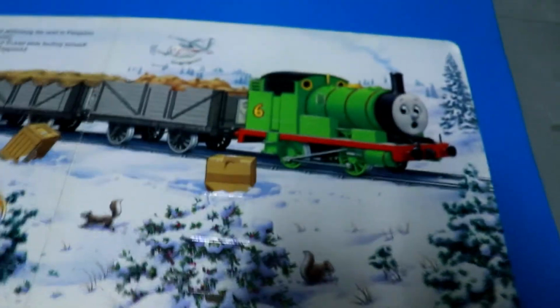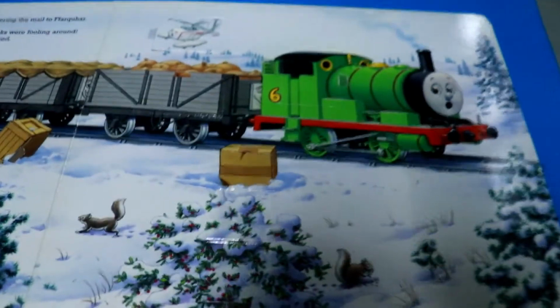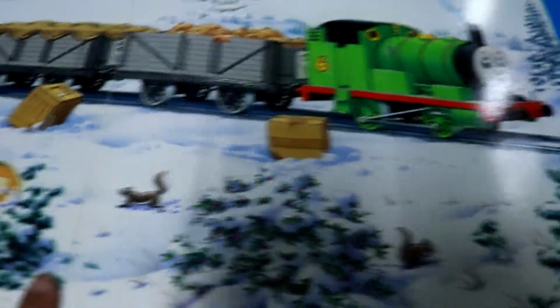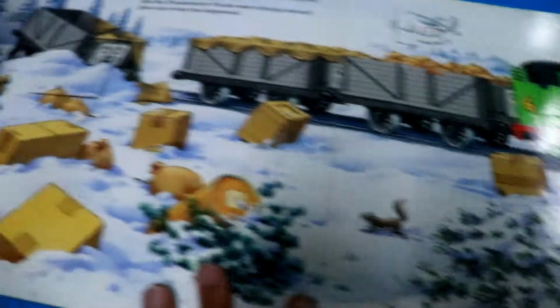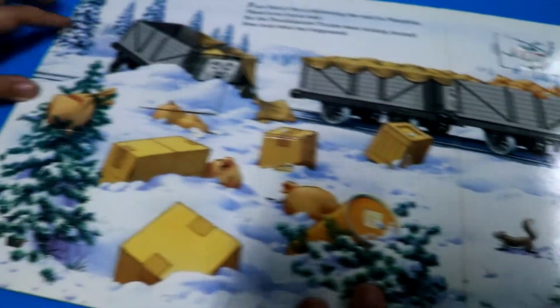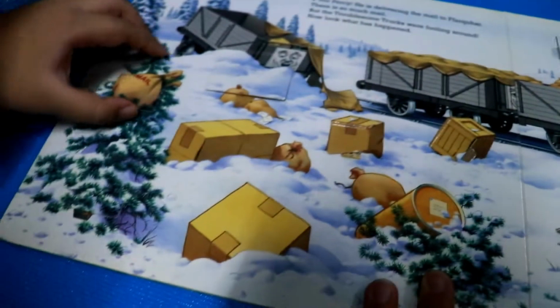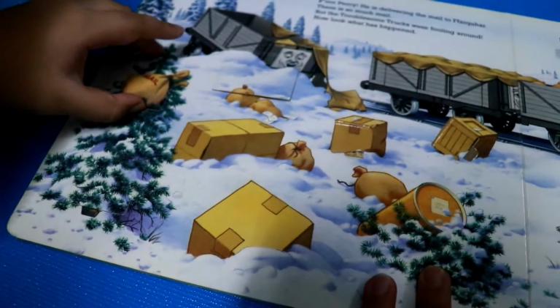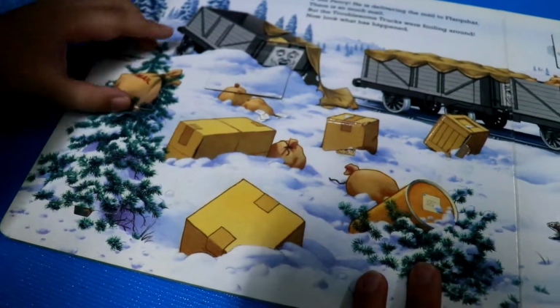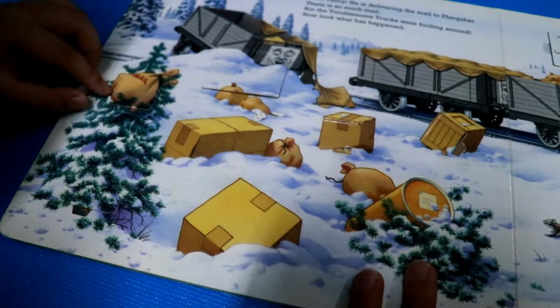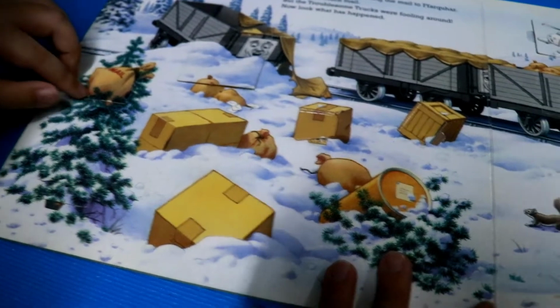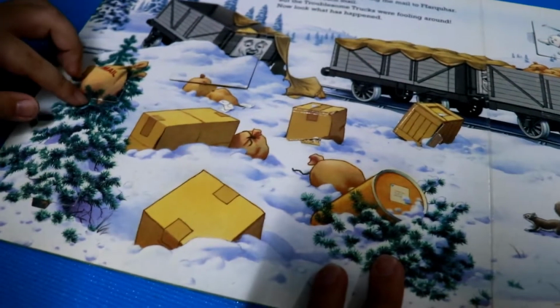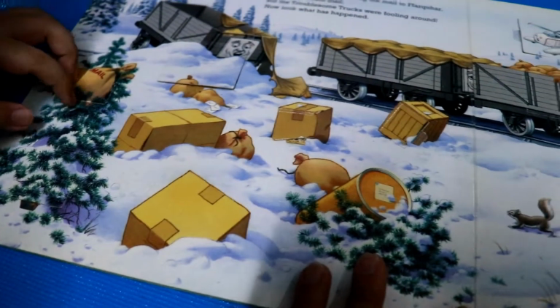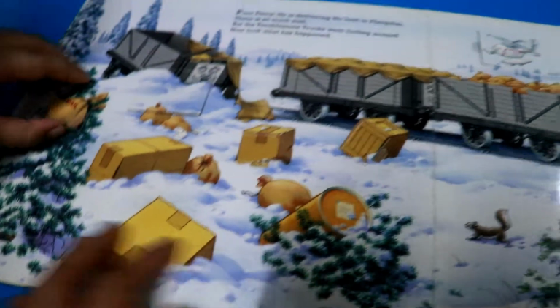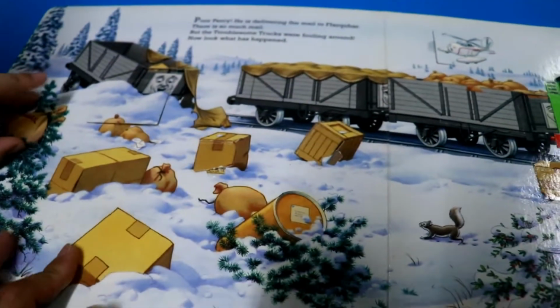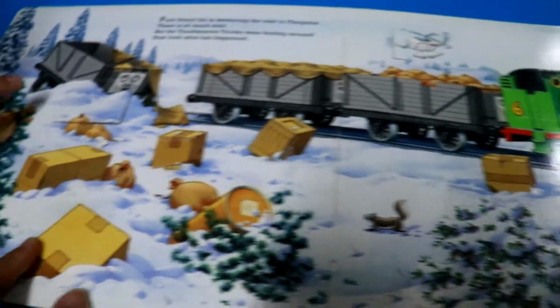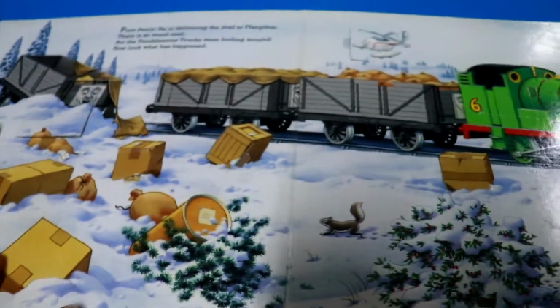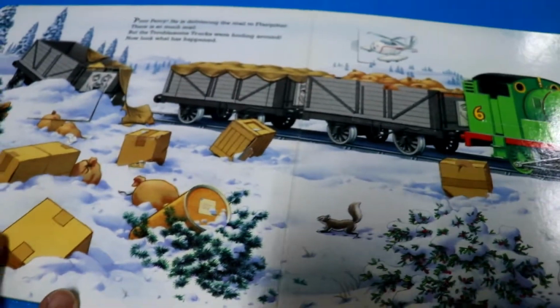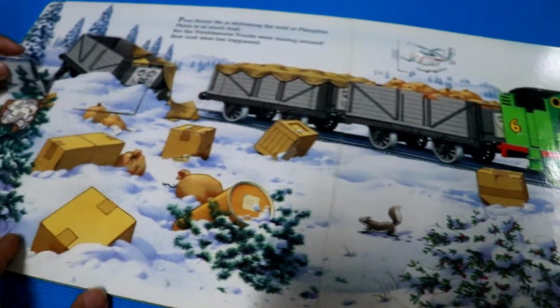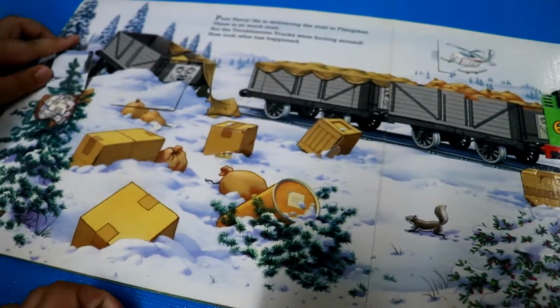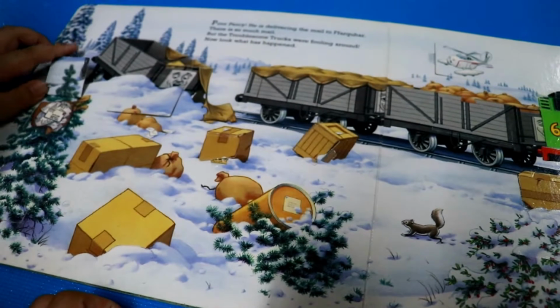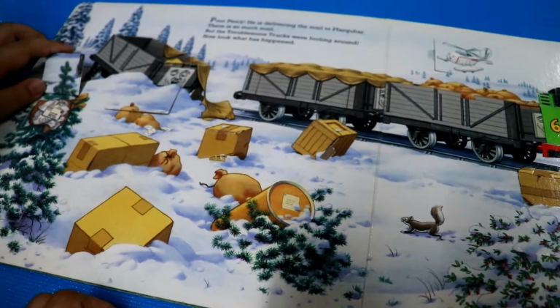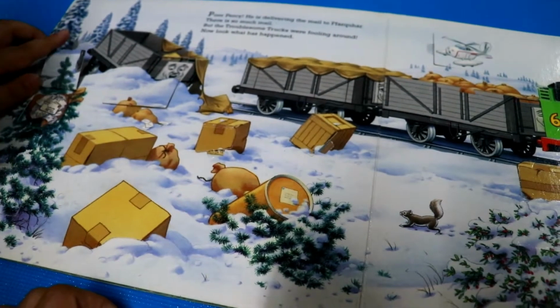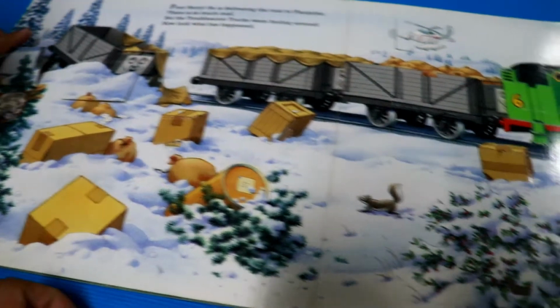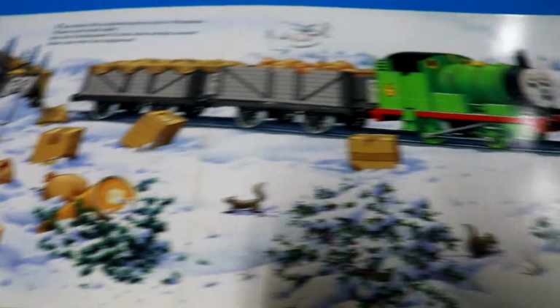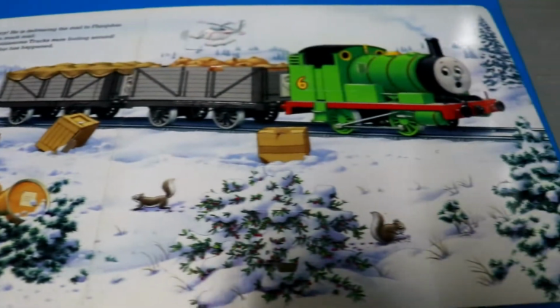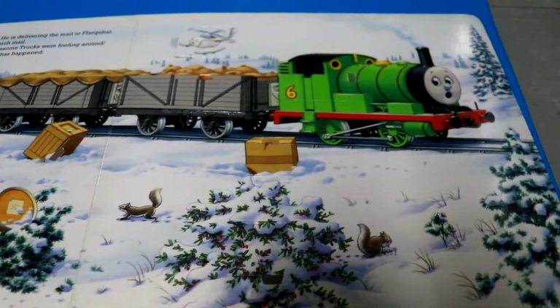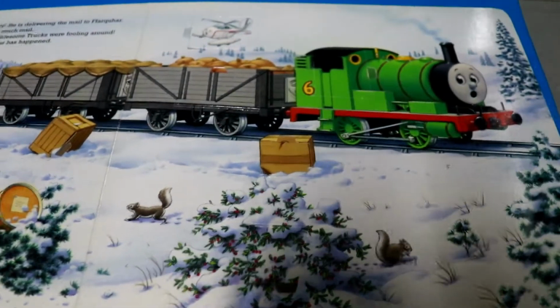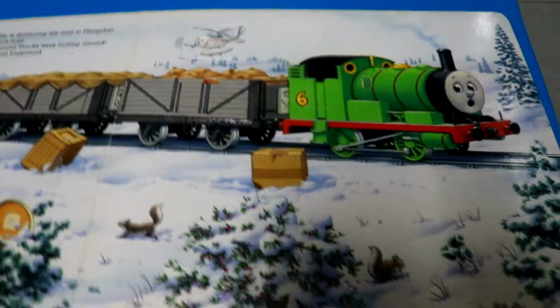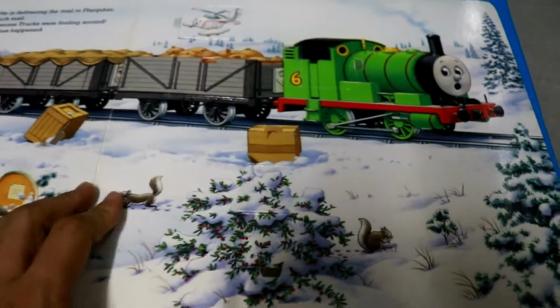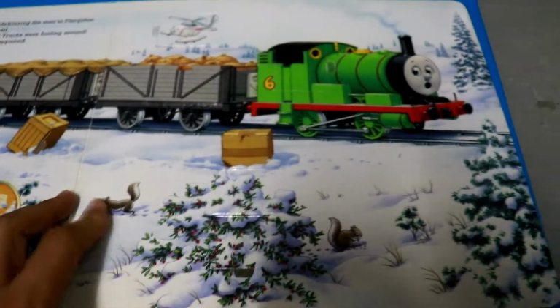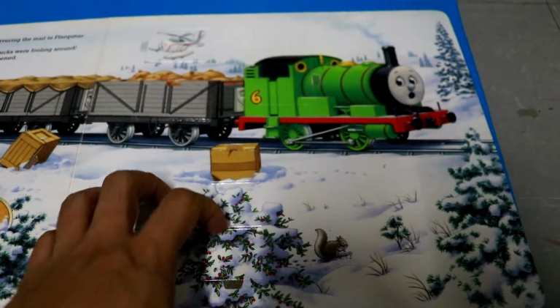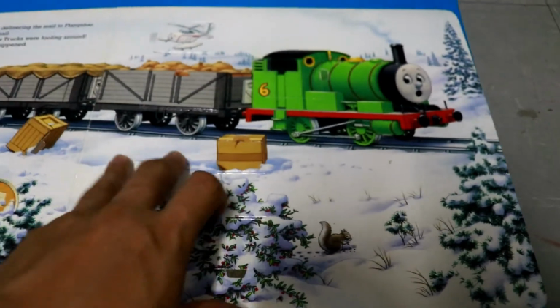Hey, here — it's Percy. And a tree. What happened to the mail? It's all a mess — they crashed. There's lots of mail: Santa Claus, North Pole, Arctic Circle.